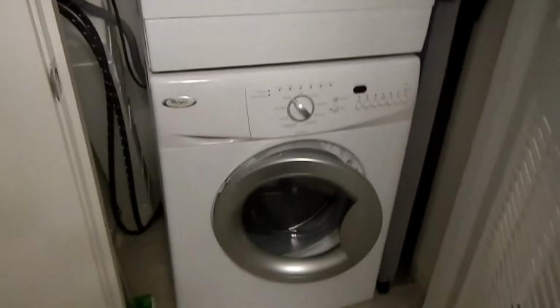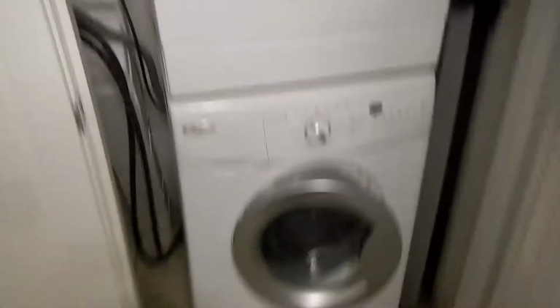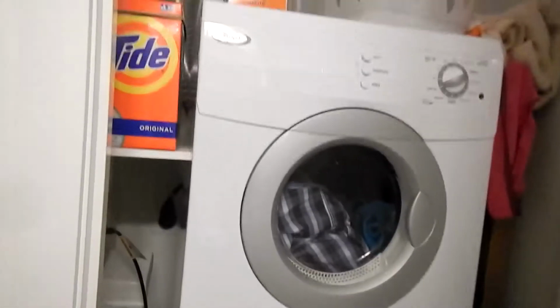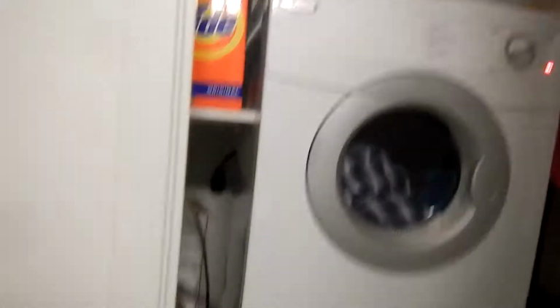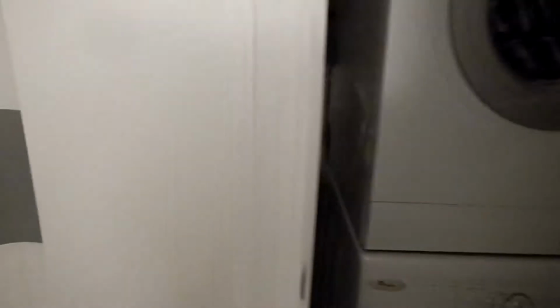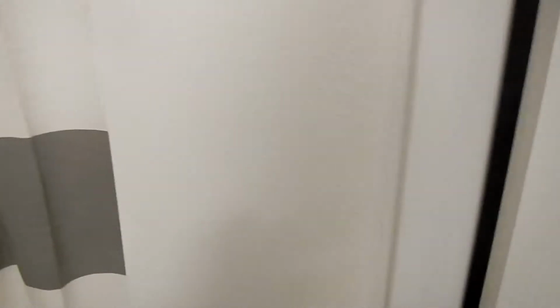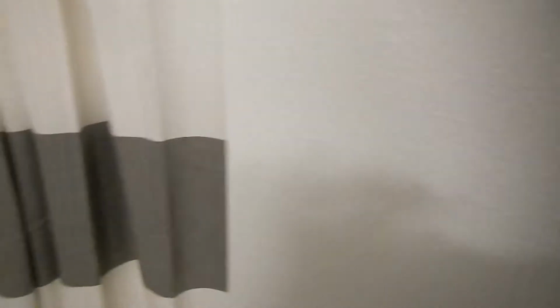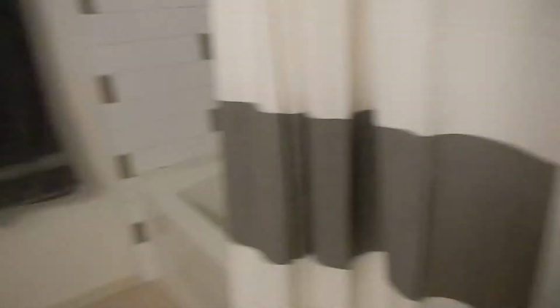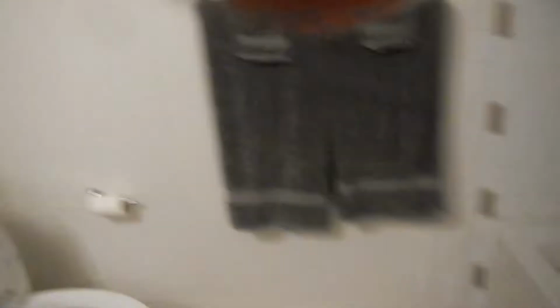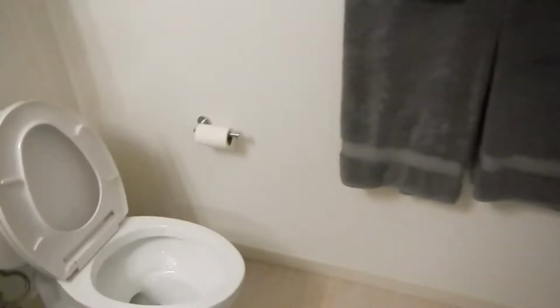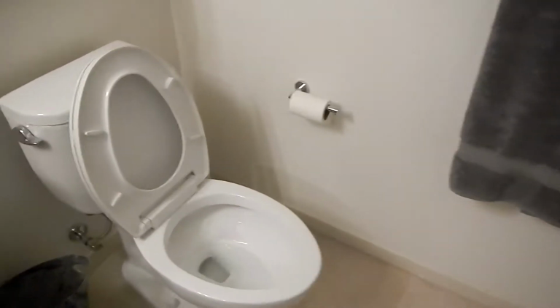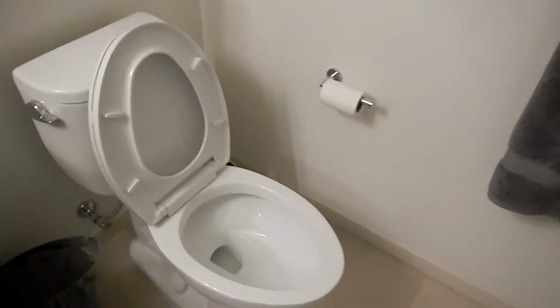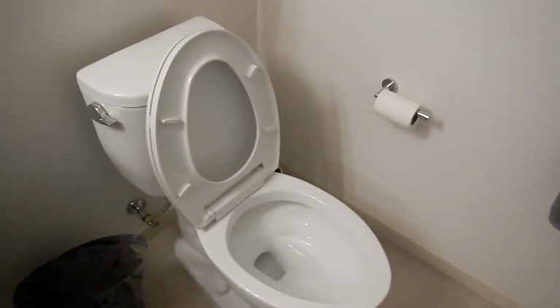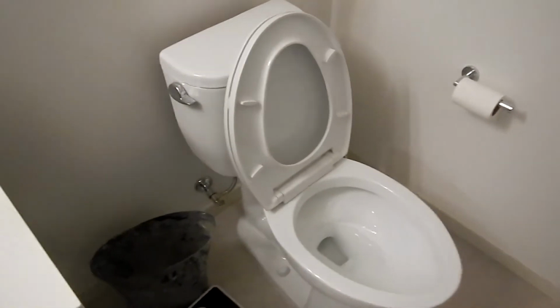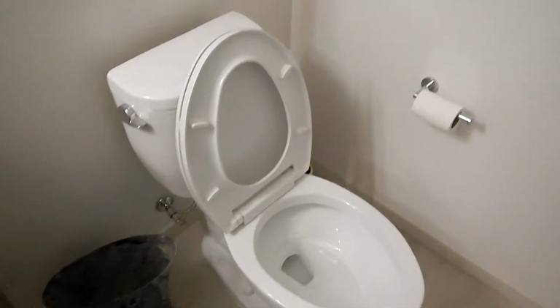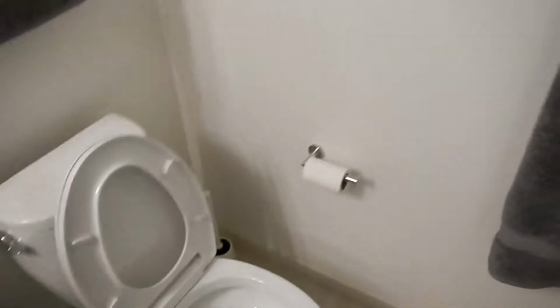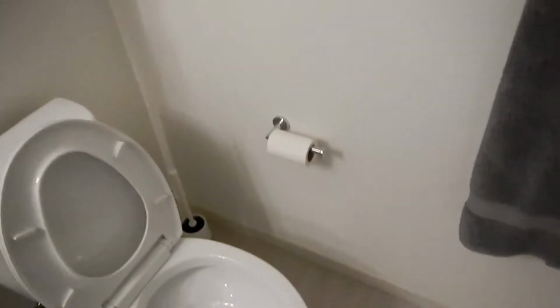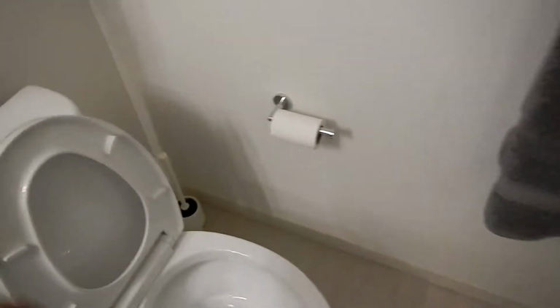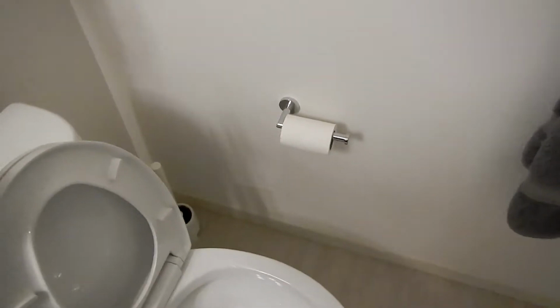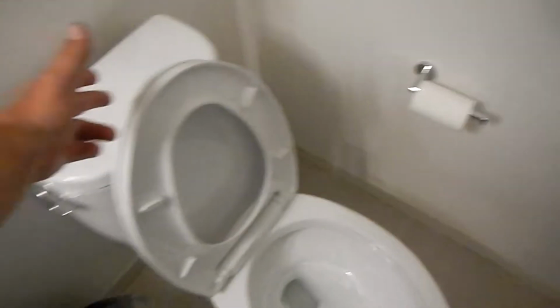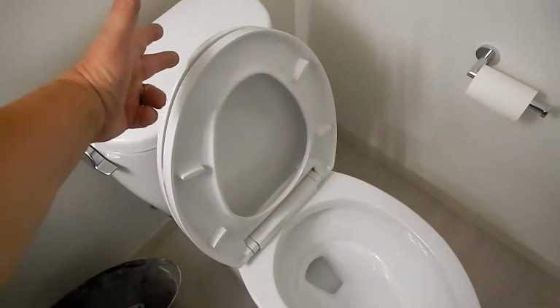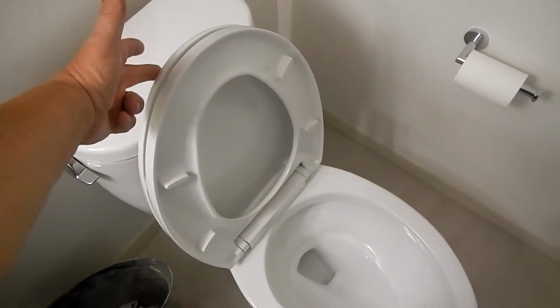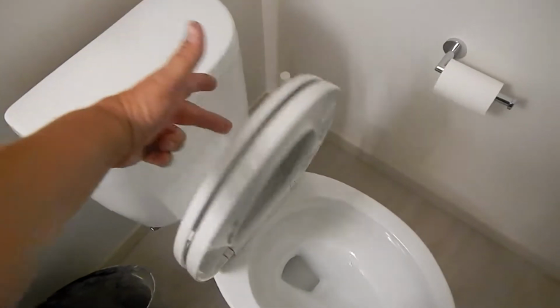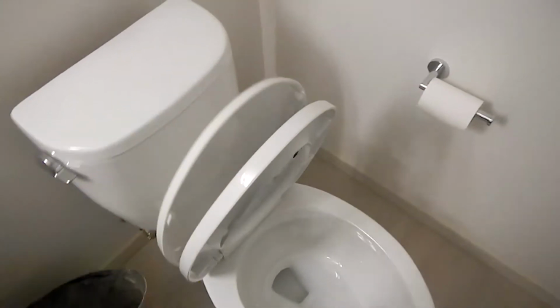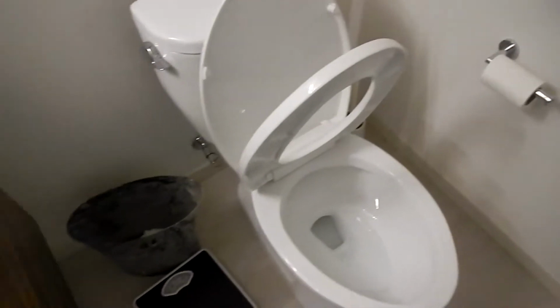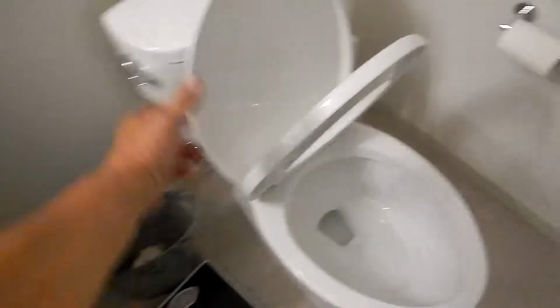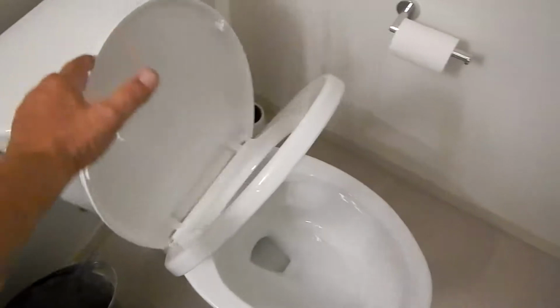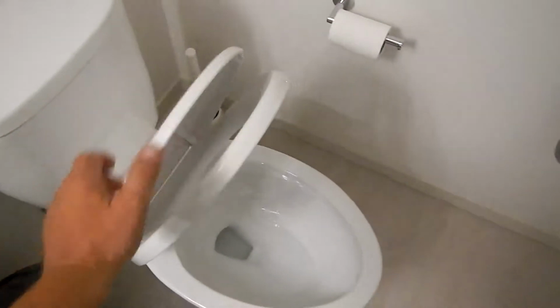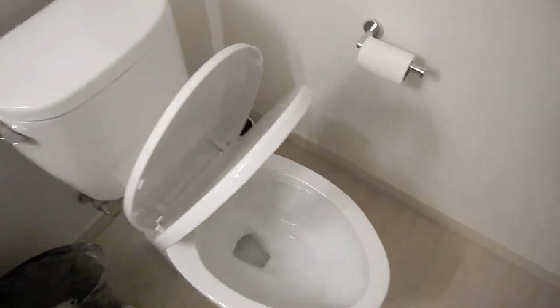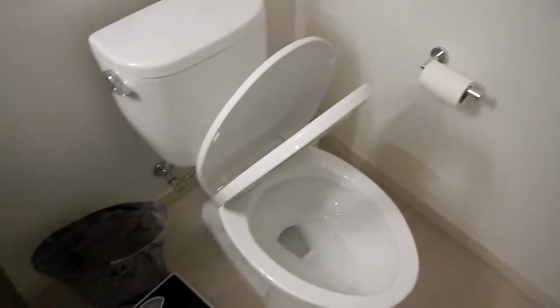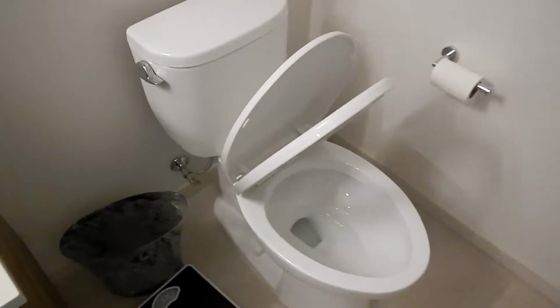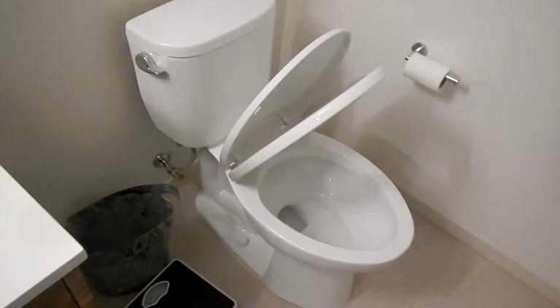There is a full-size washer and dryer in the closet here in the bathroom. One of my favorite features — kind of weird — we have a Toto toilet and it has the soft-close lid.